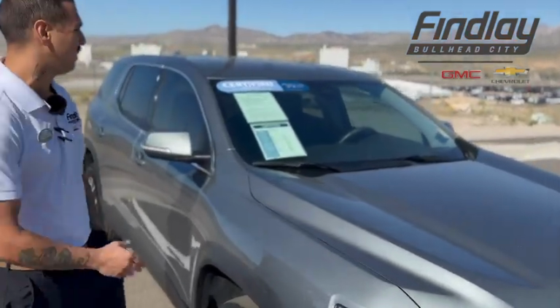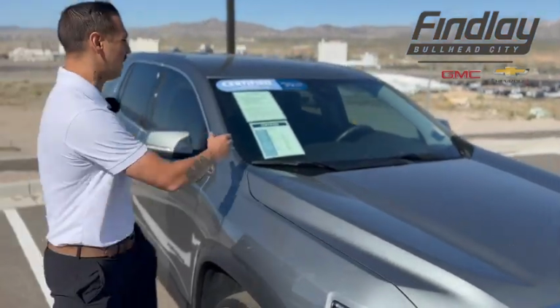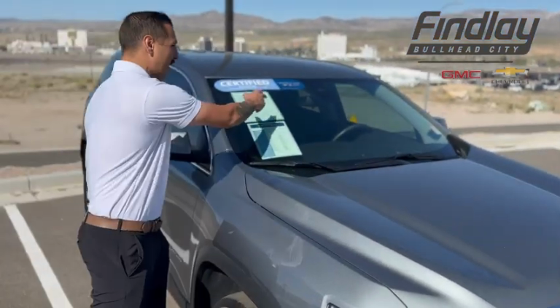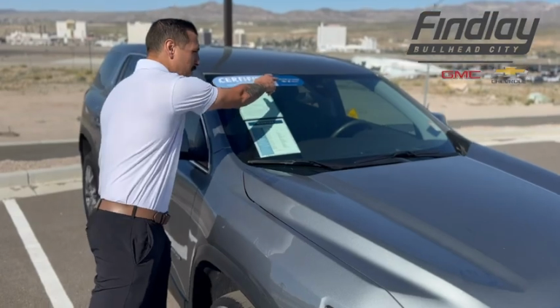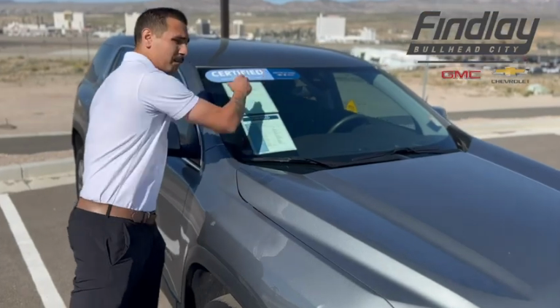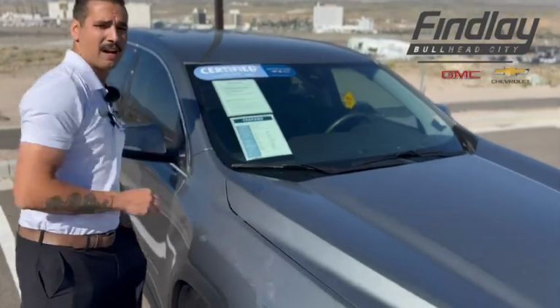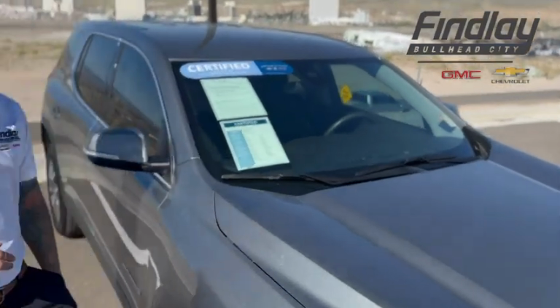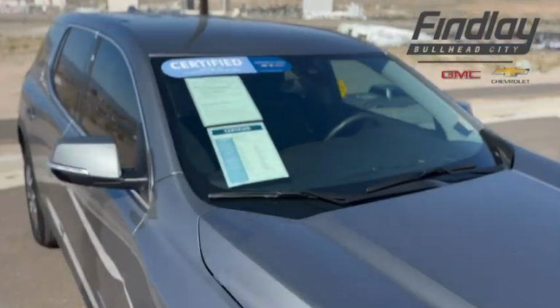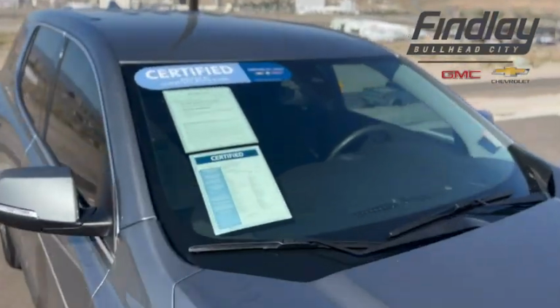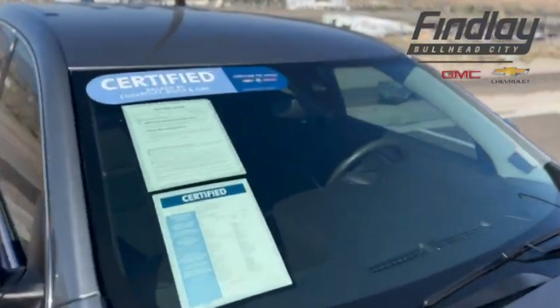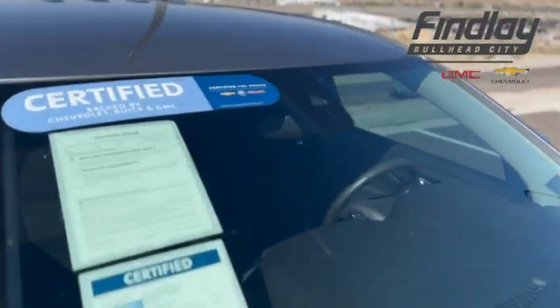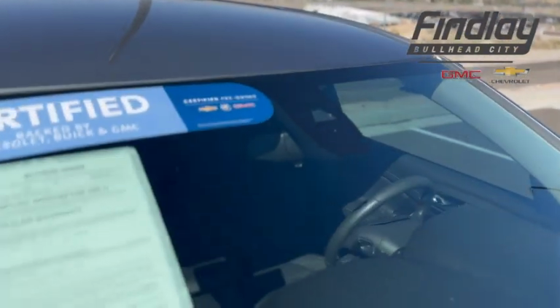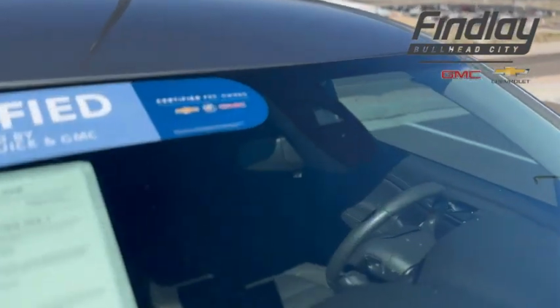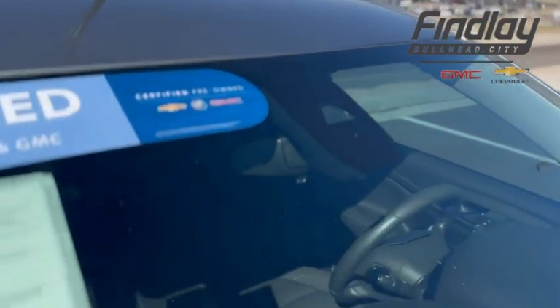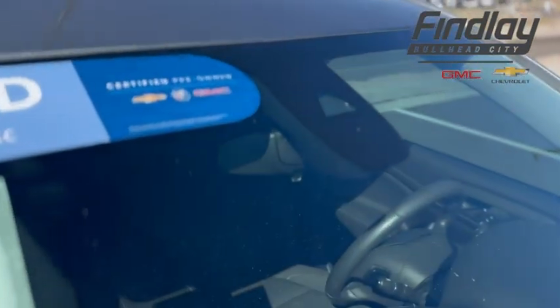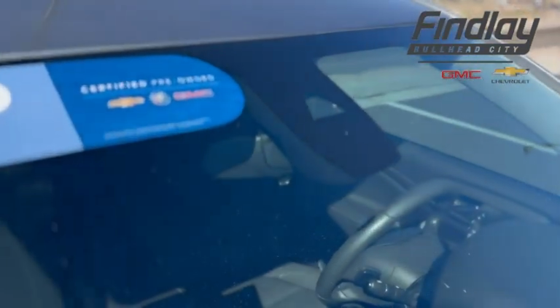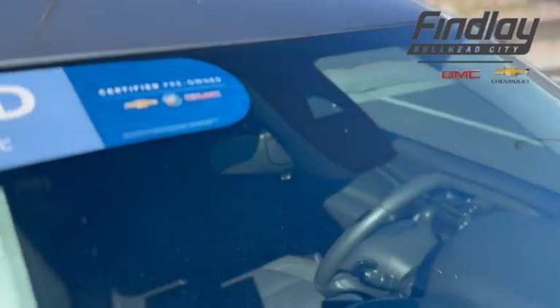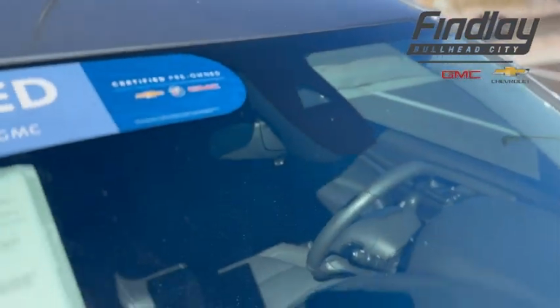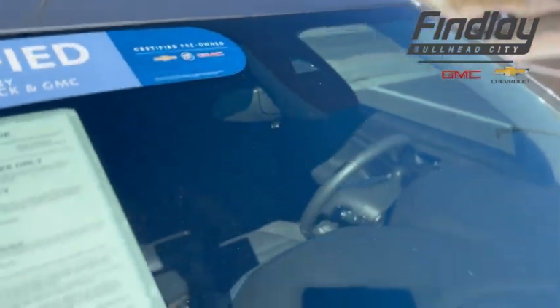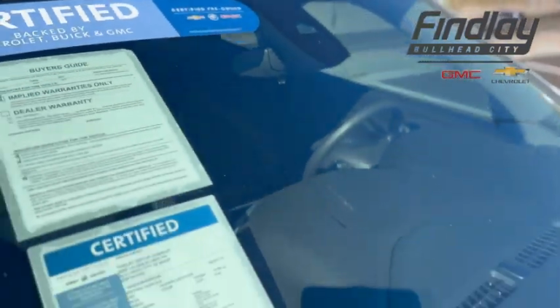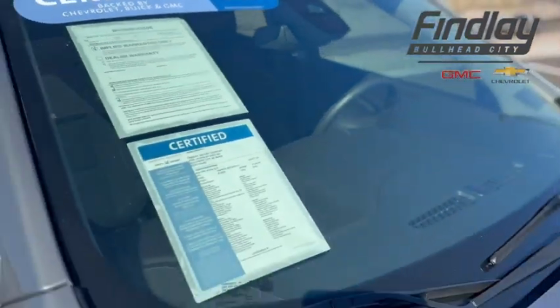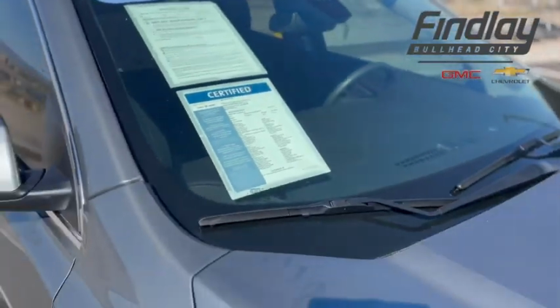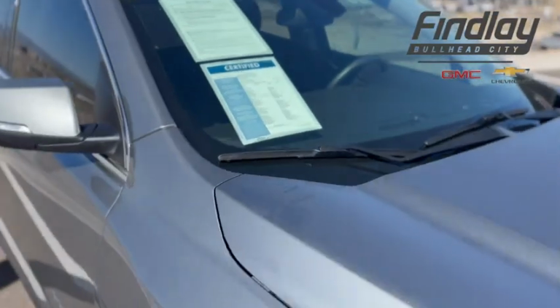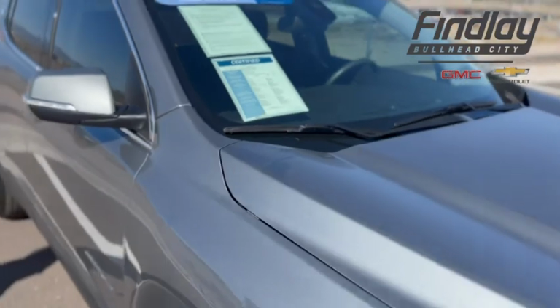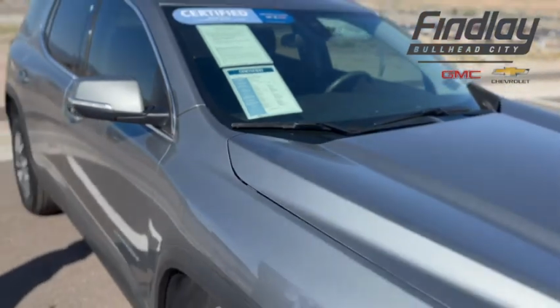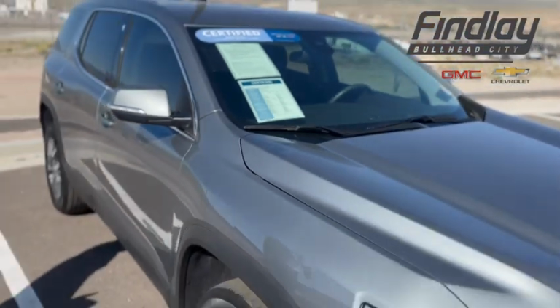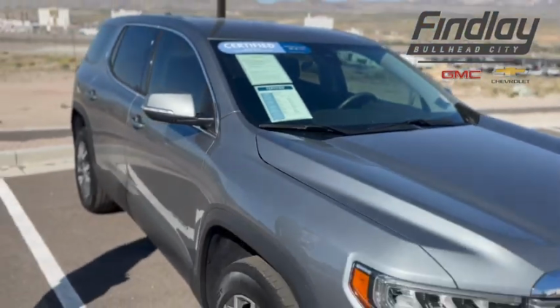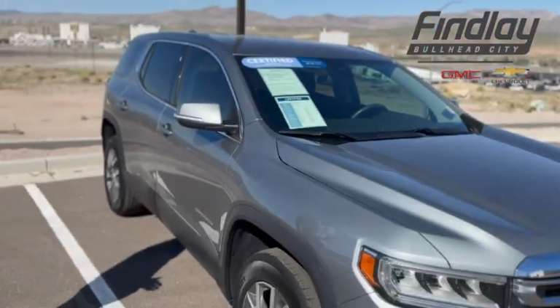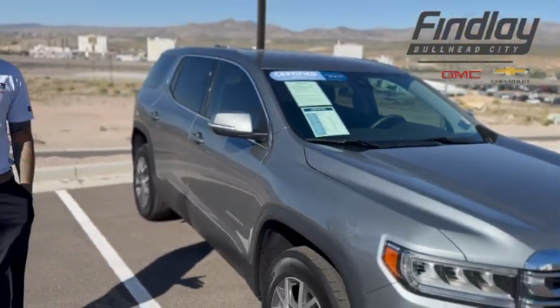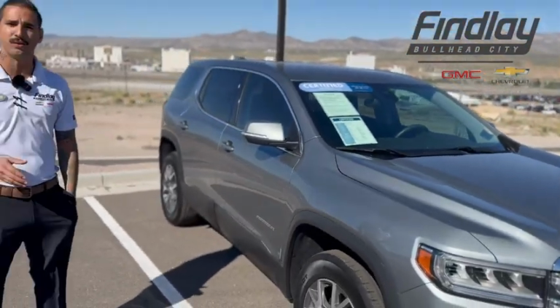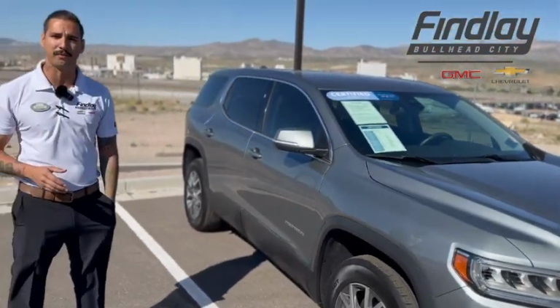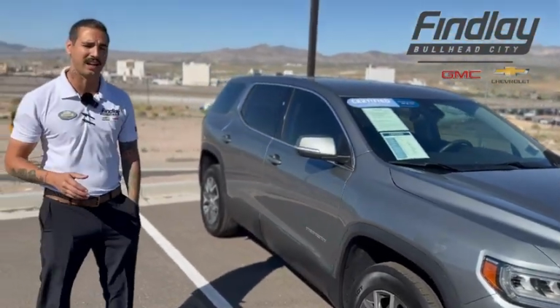See that little camera right up there behind the rear view mirror? It's going to look out 210 feet in front of you and it's going to make sure that it's keeping you in those lanes of traffic, keeping you and your family safe.